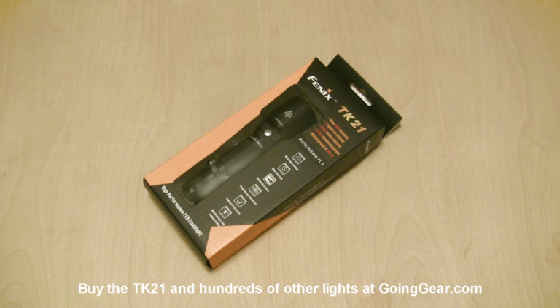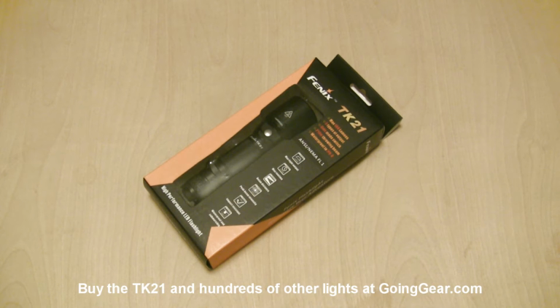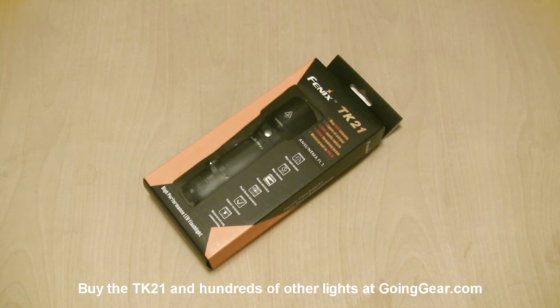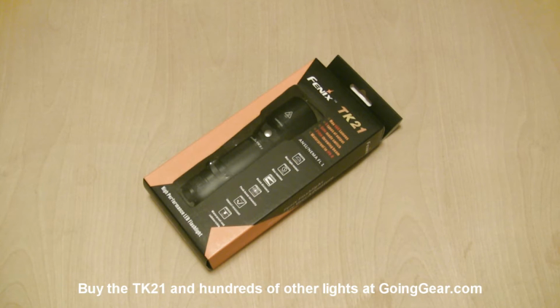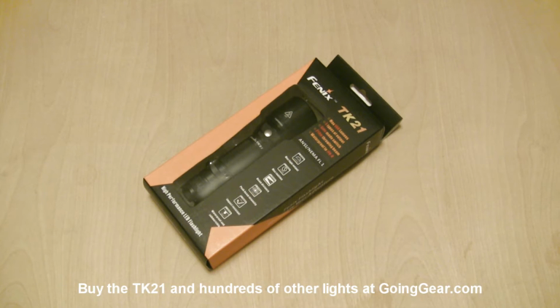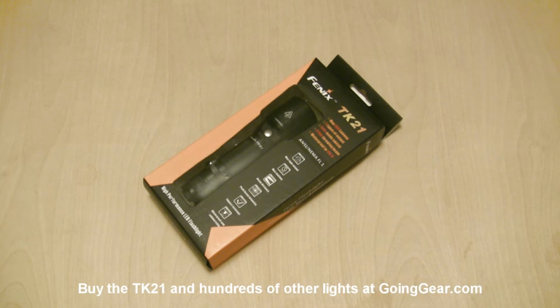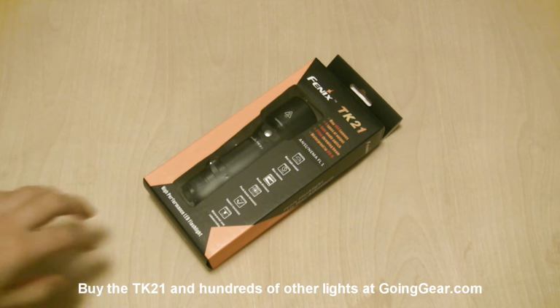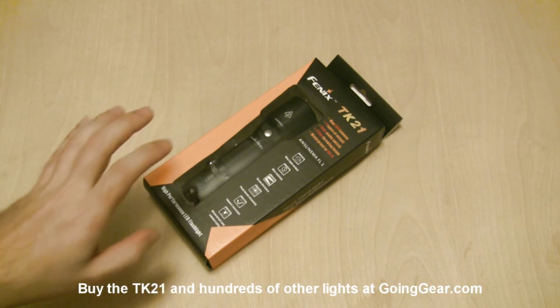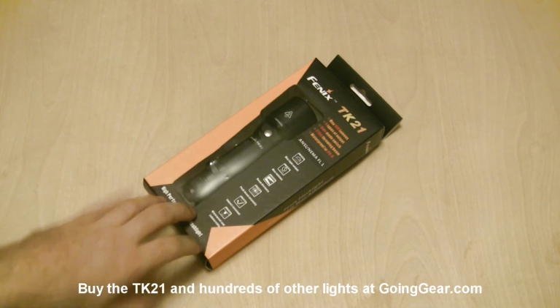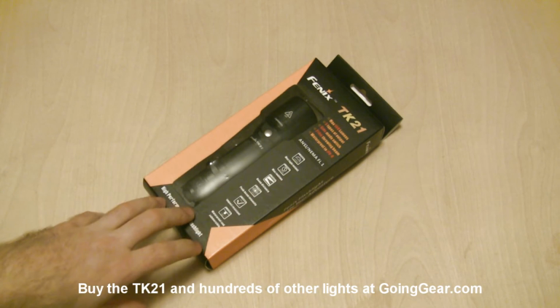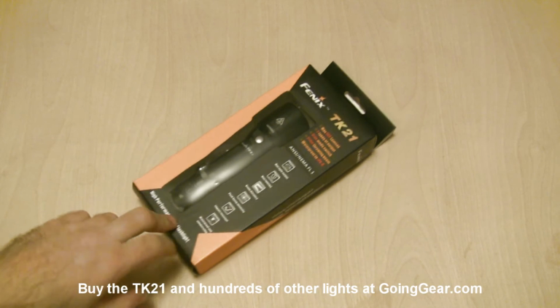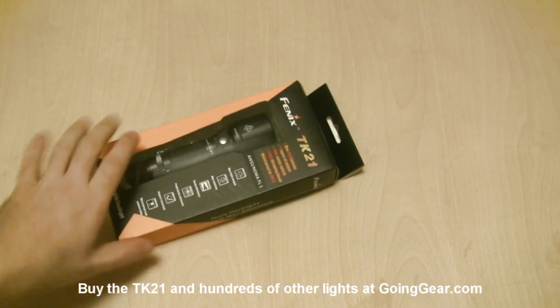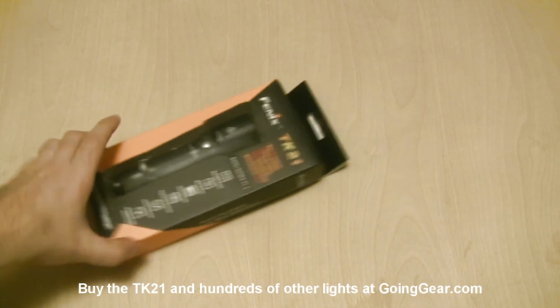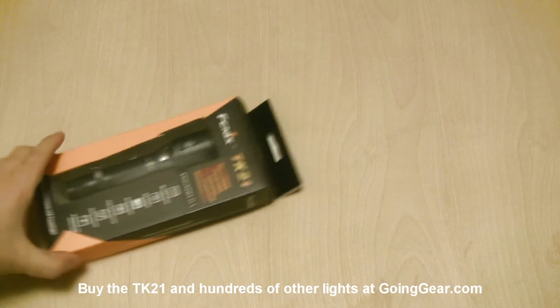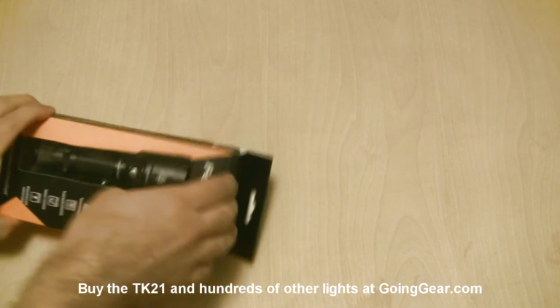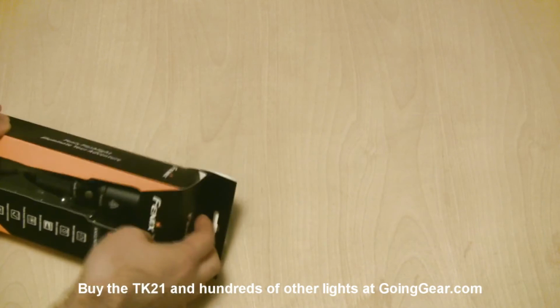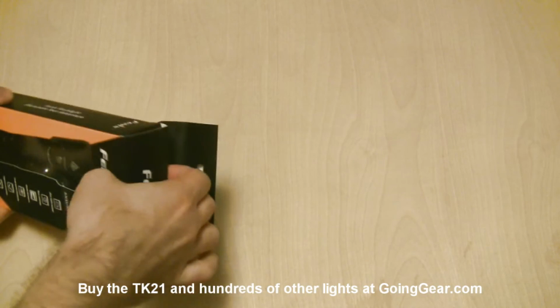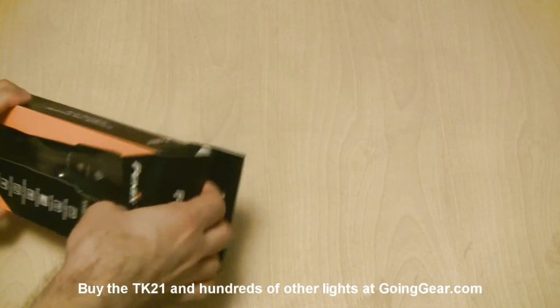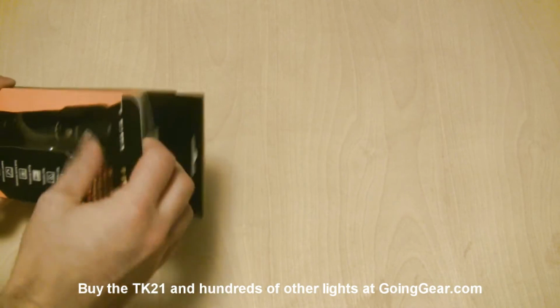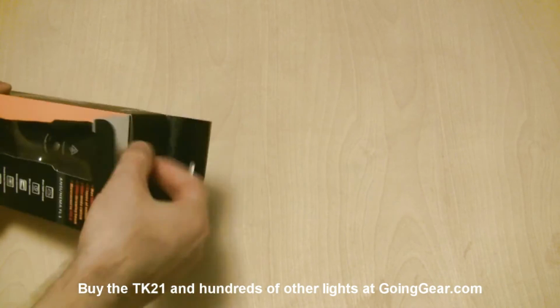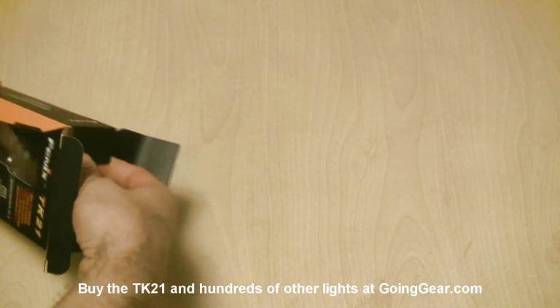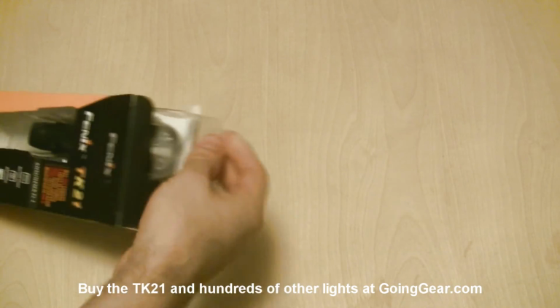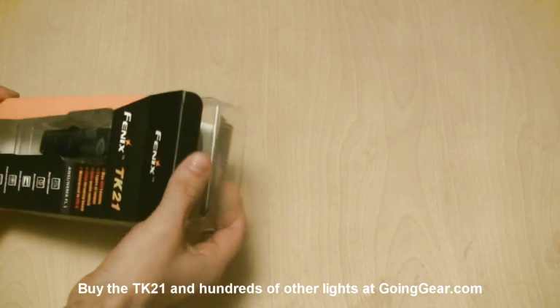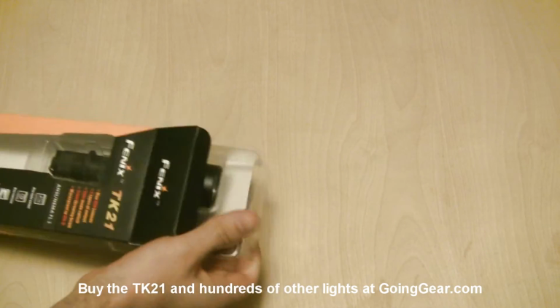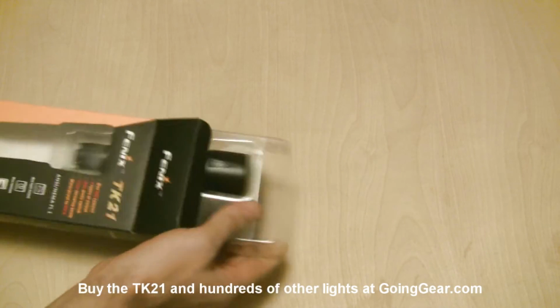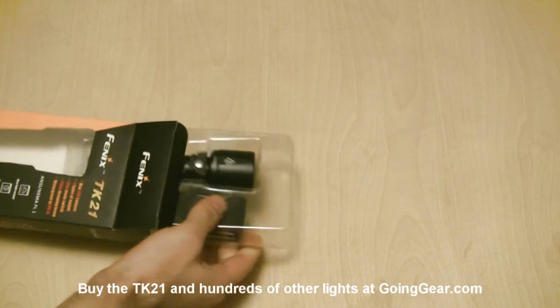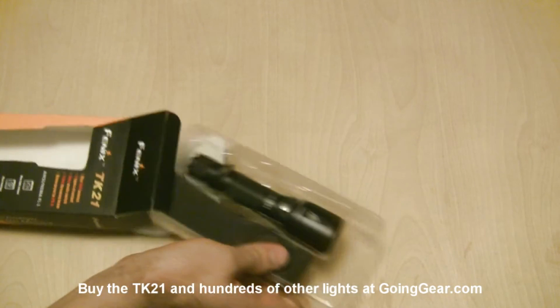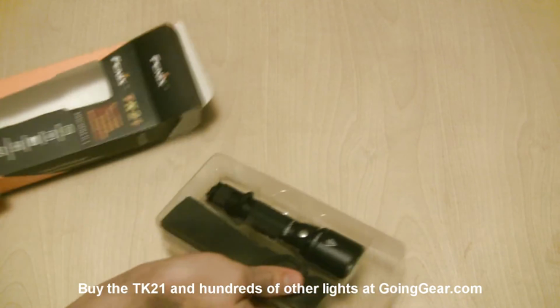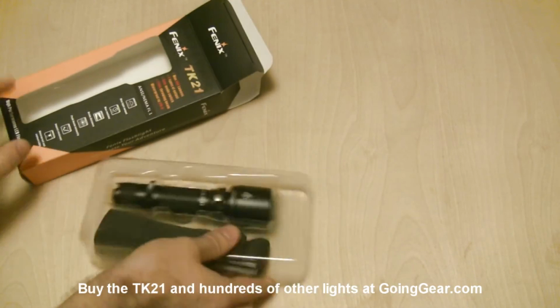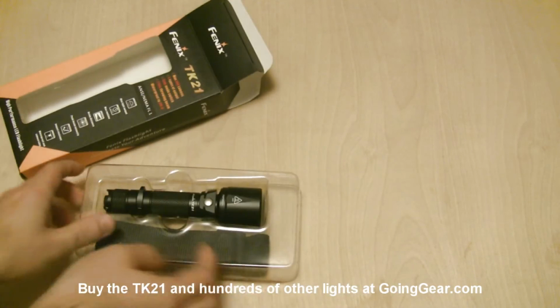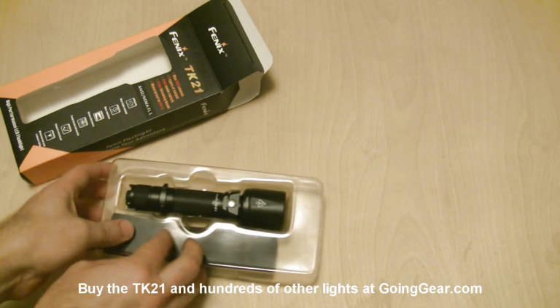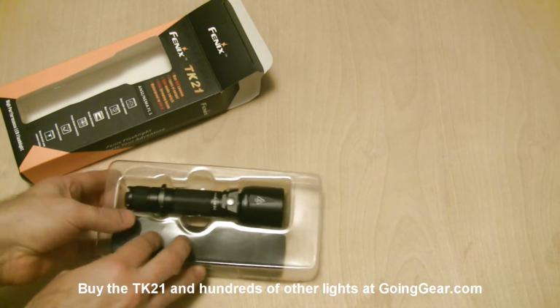Hey guys, it's Marshall from Going Gear and today we're going to take a look at the Fenix TK21. A lot of you have been asking about this so I figured I'd go ahead and do a review as soon as it came in. We just got these in a couple of days ago.